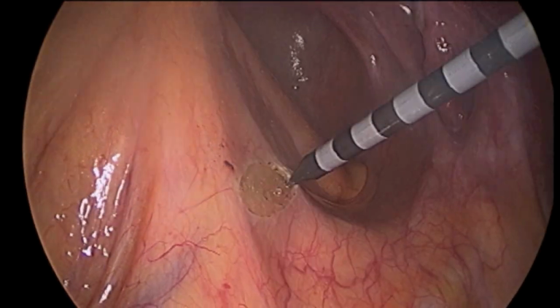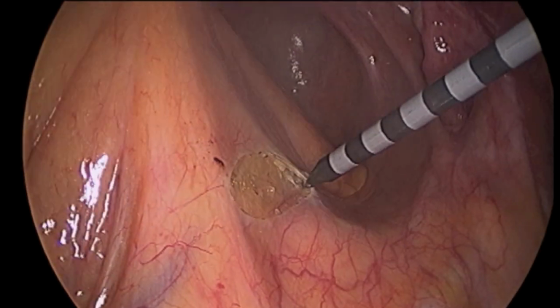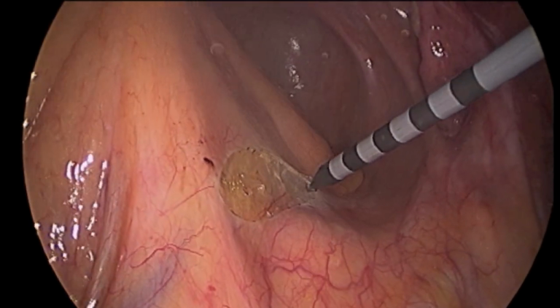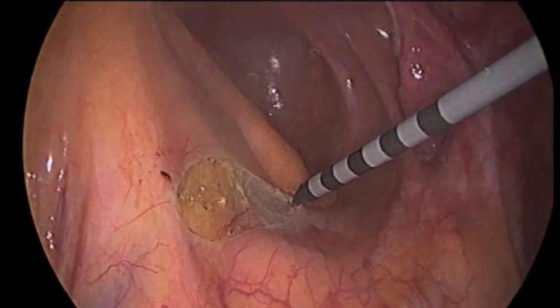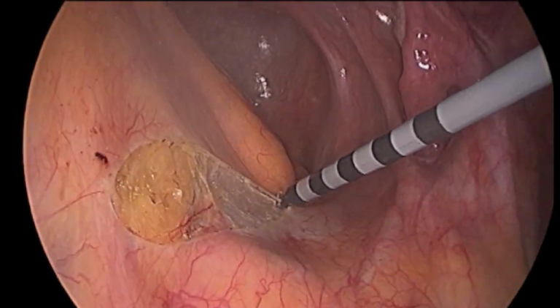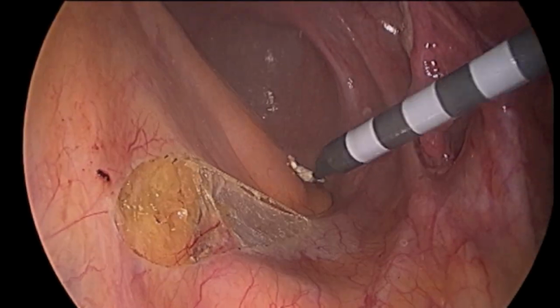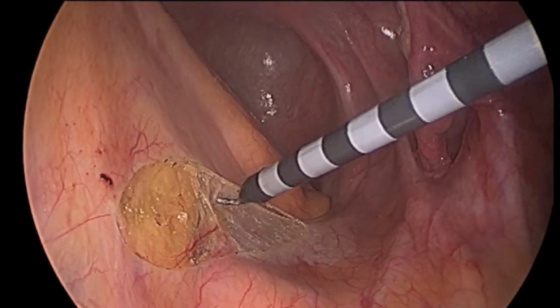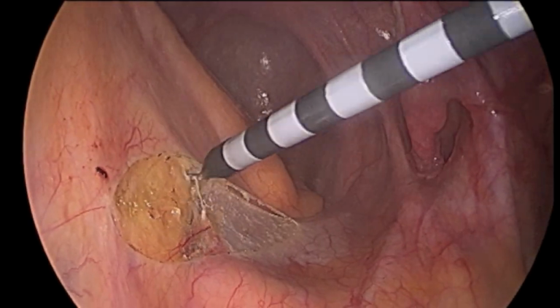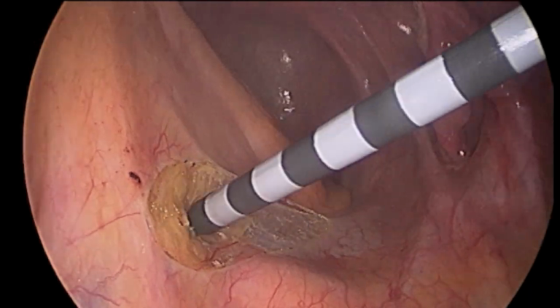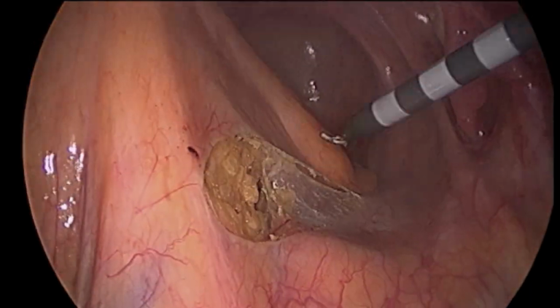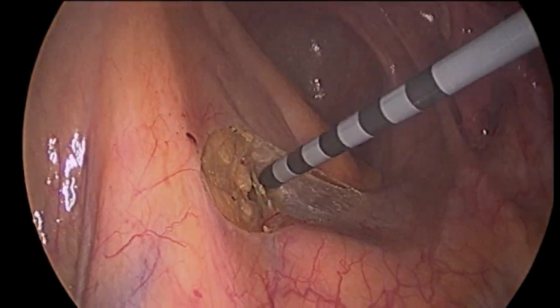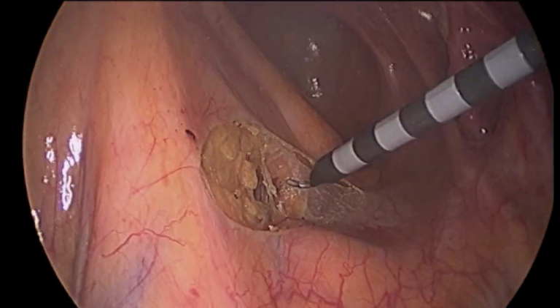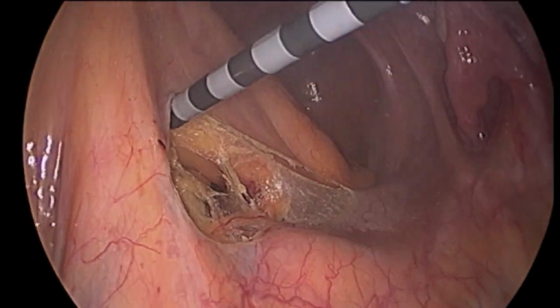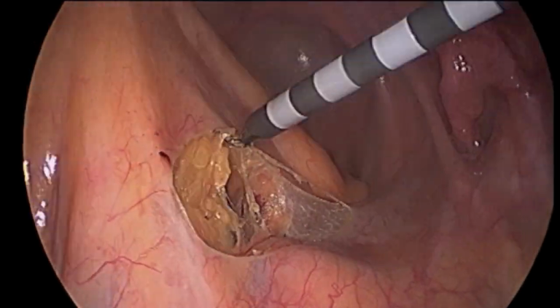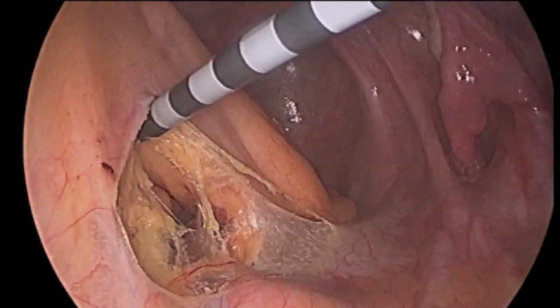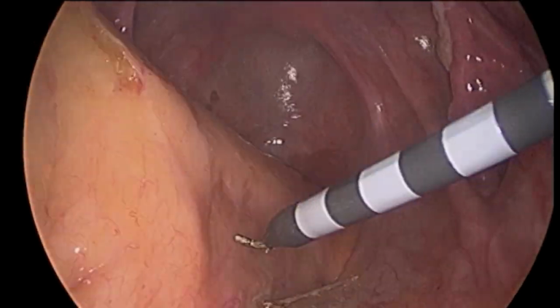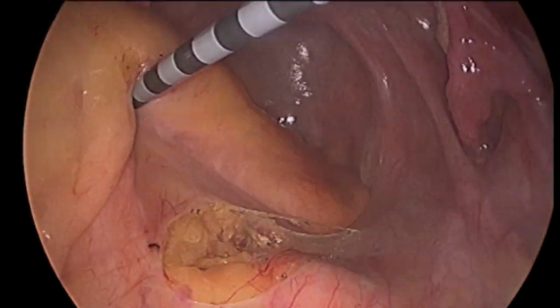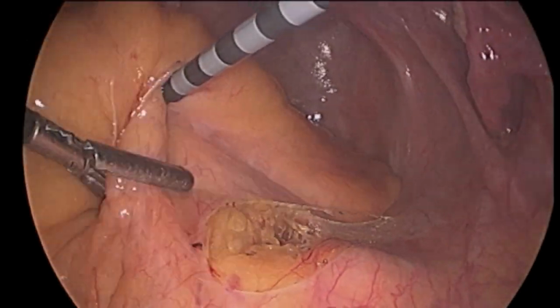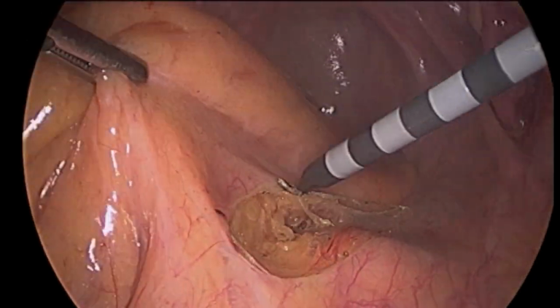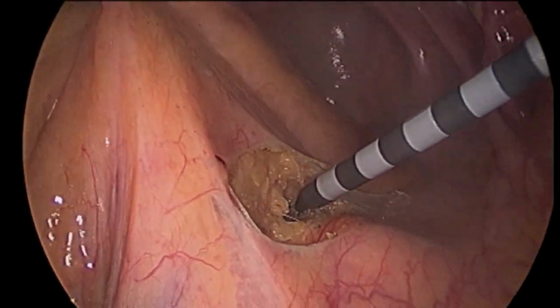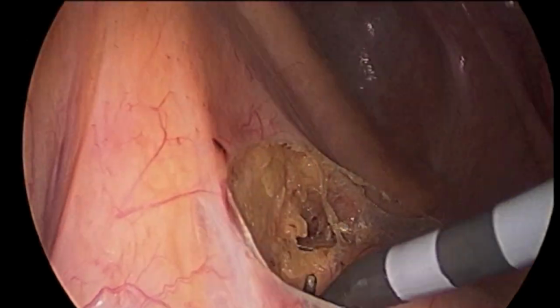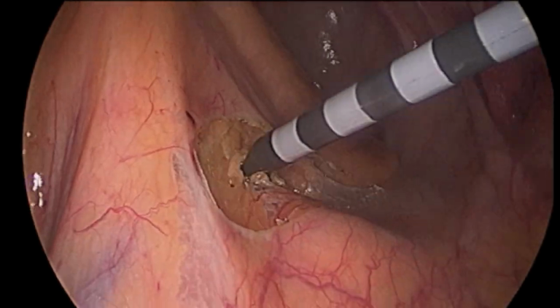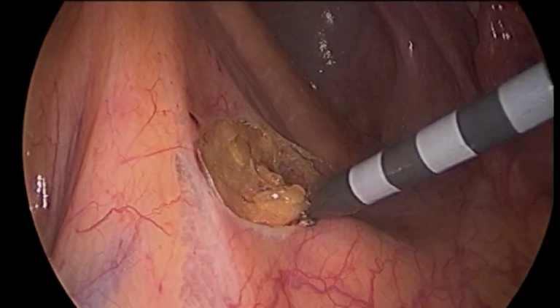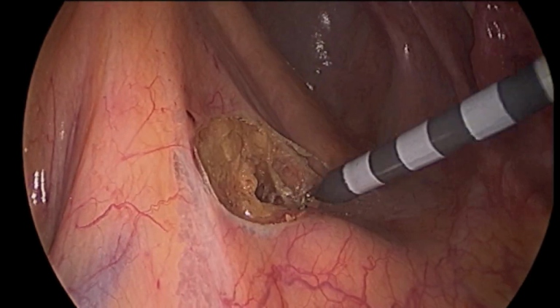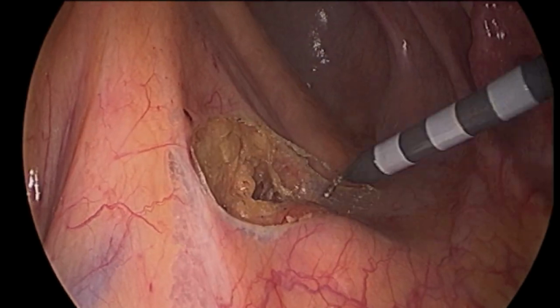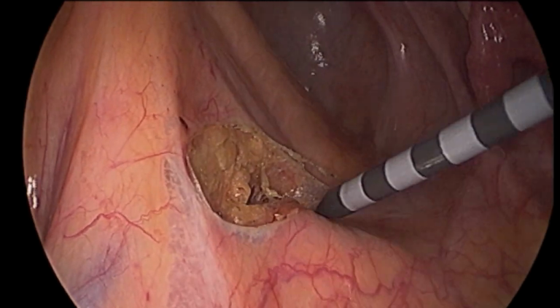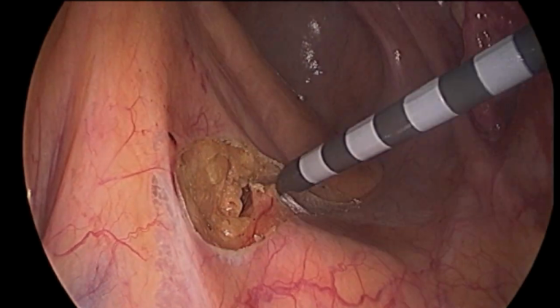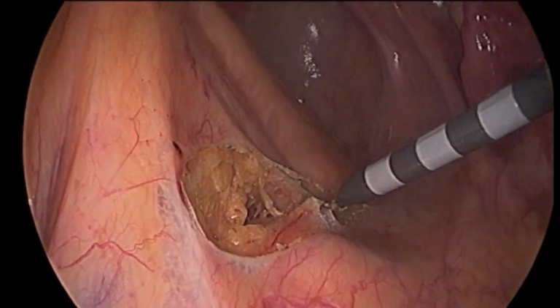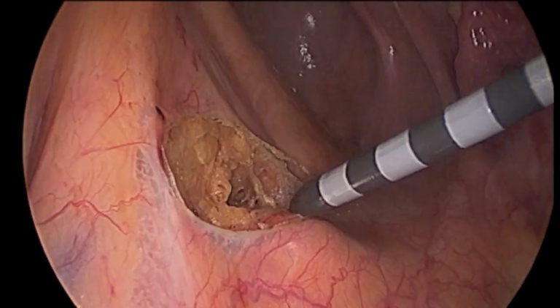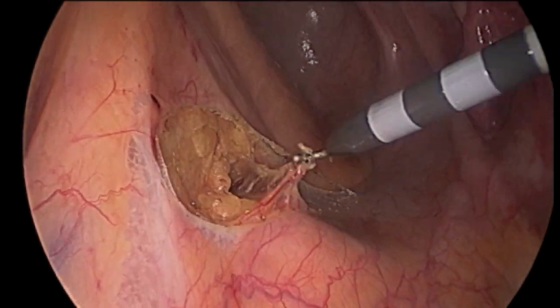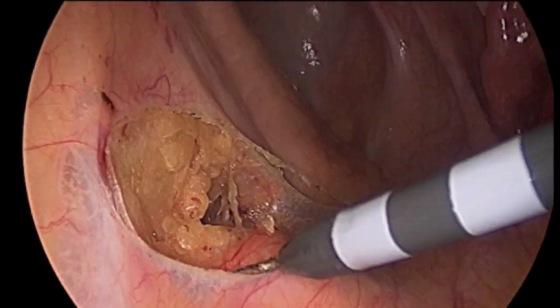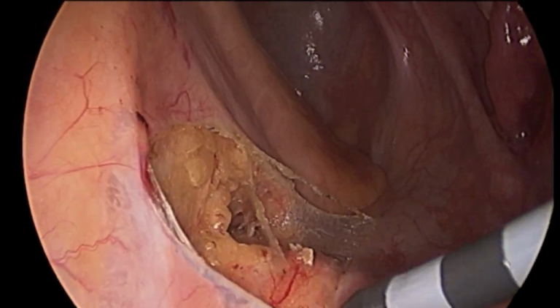Next, the right hypogastric nerve trunk is identified and preserved. As long as either the right or left nerve is preserved, the patient's ability to experience sexual orgasm following surgery should be intact.